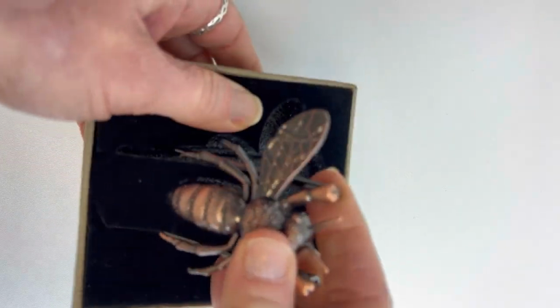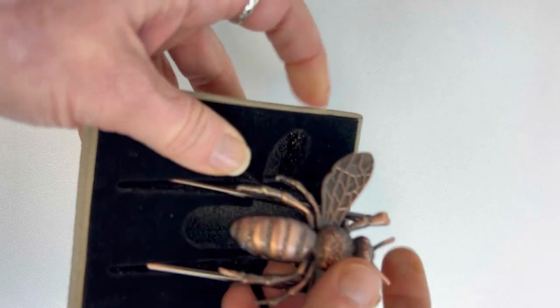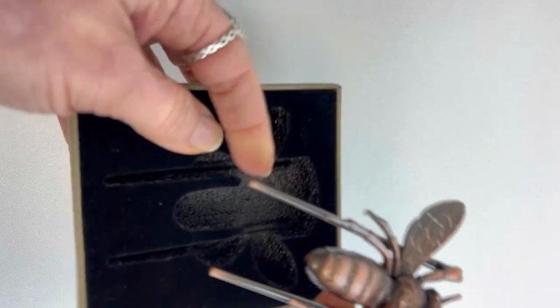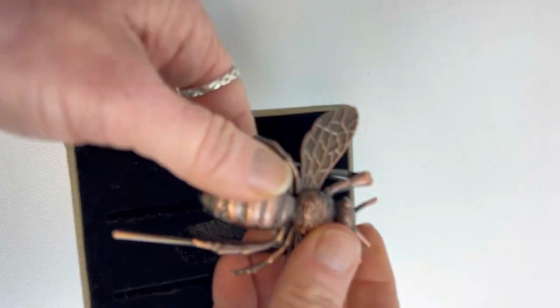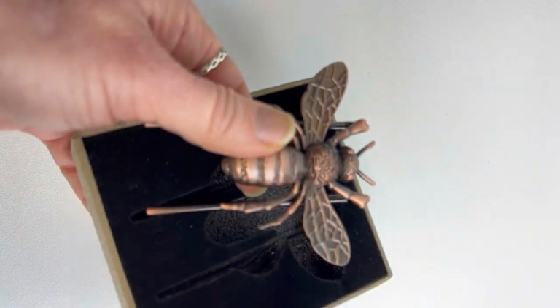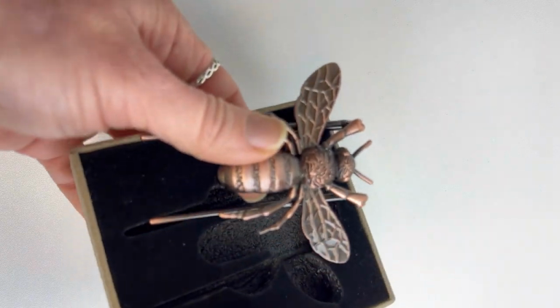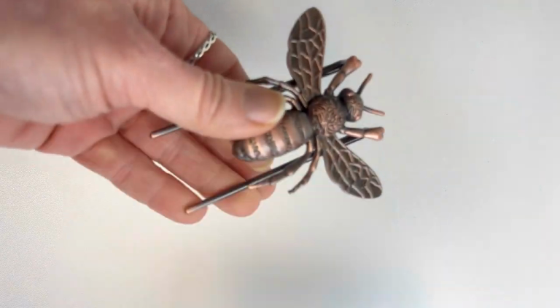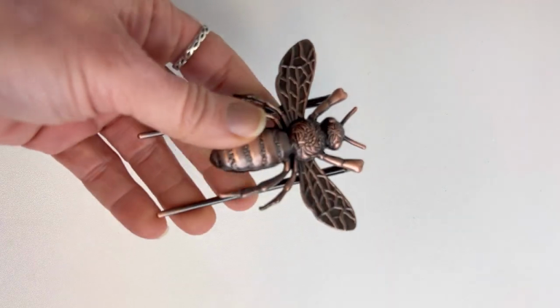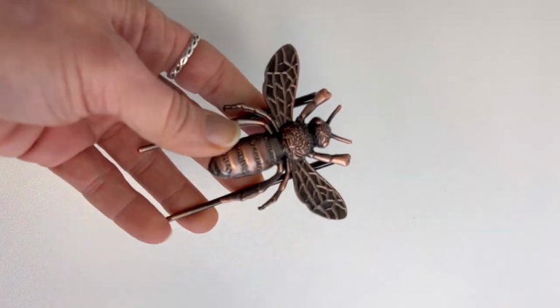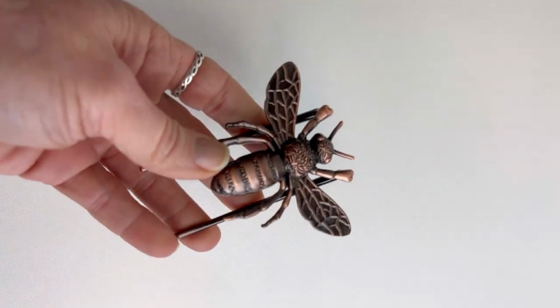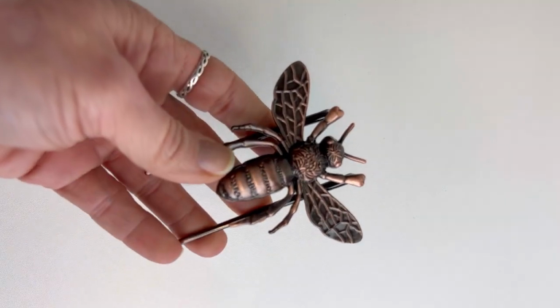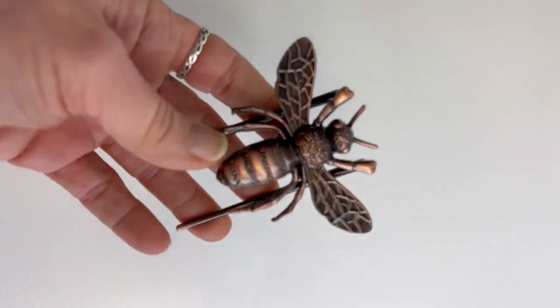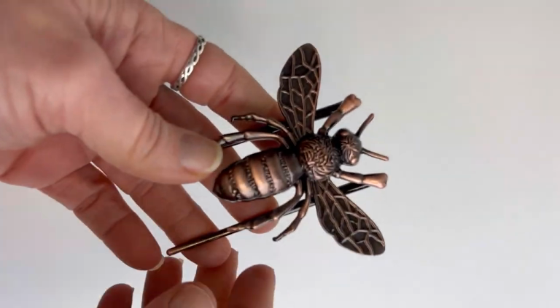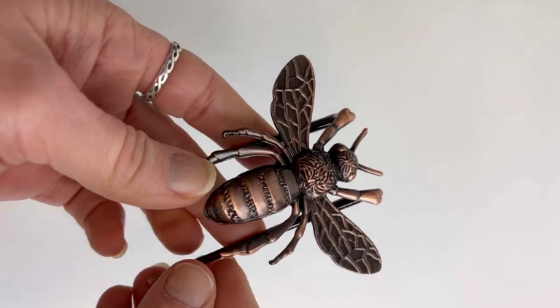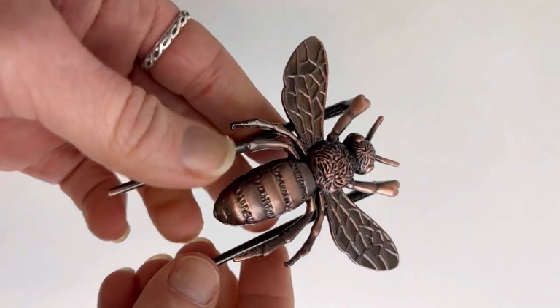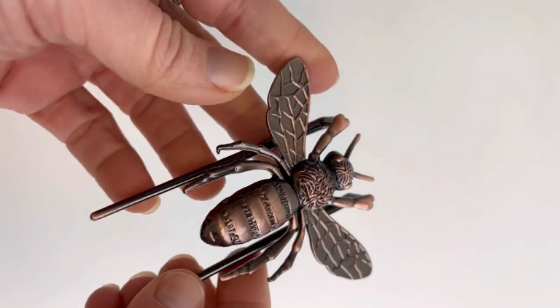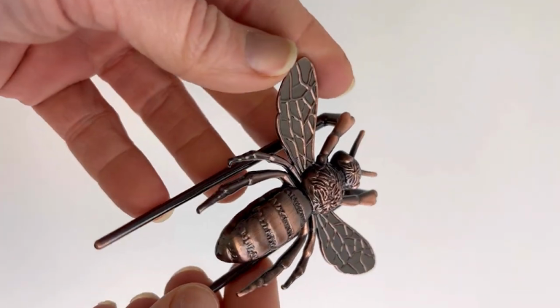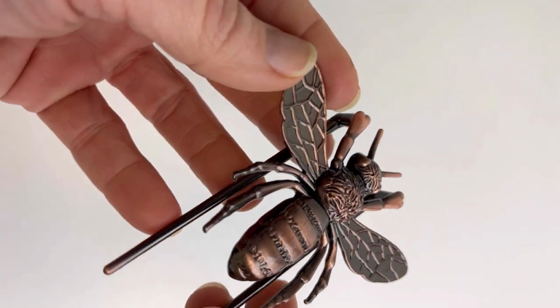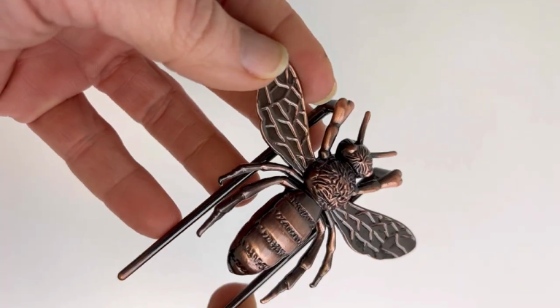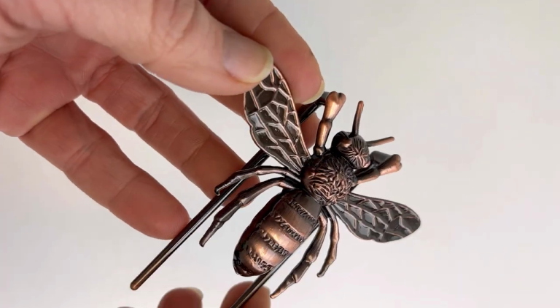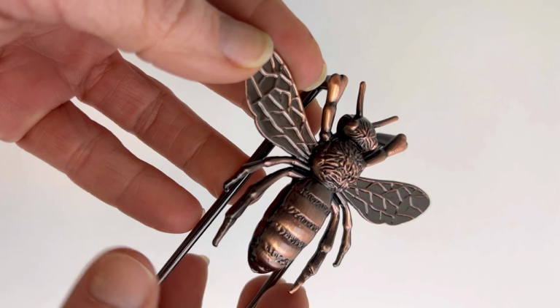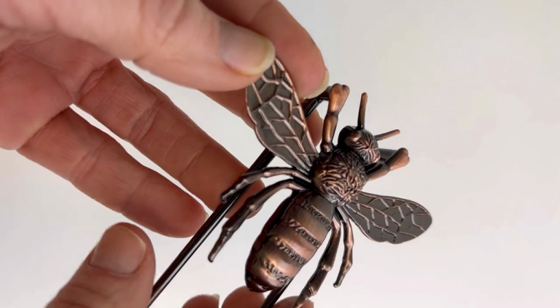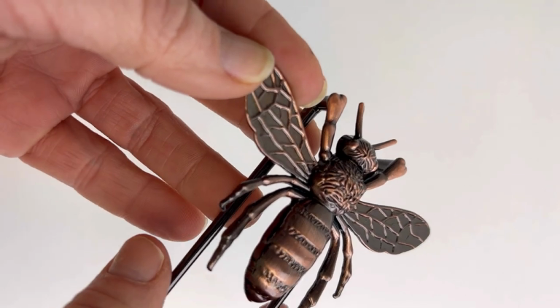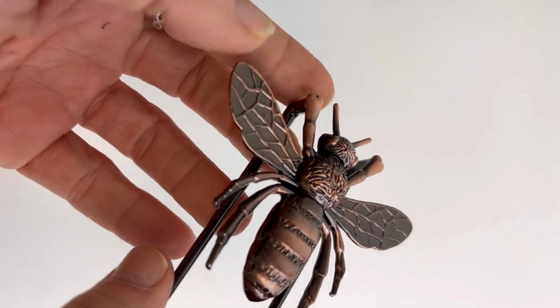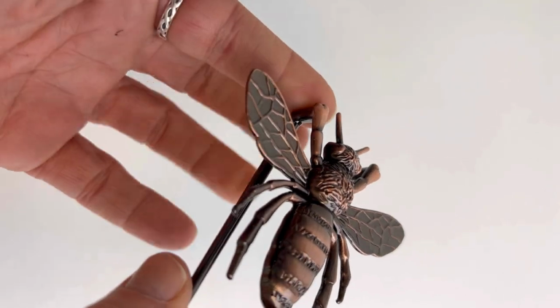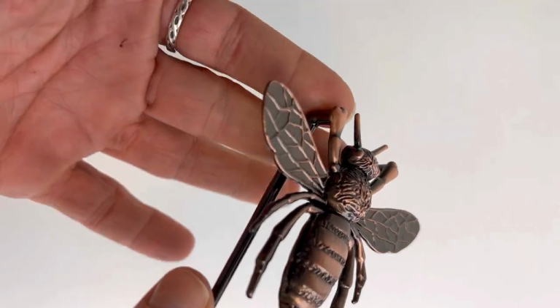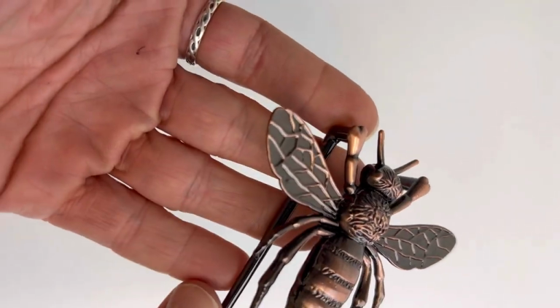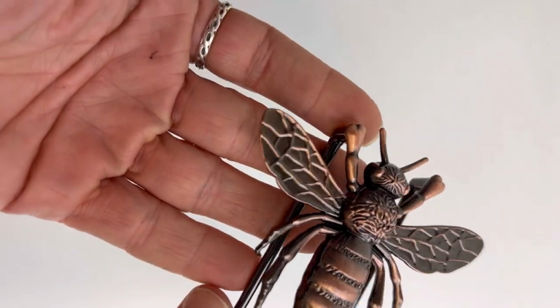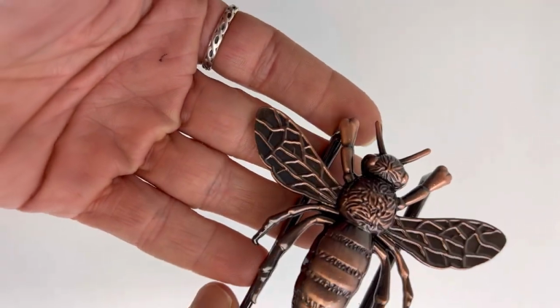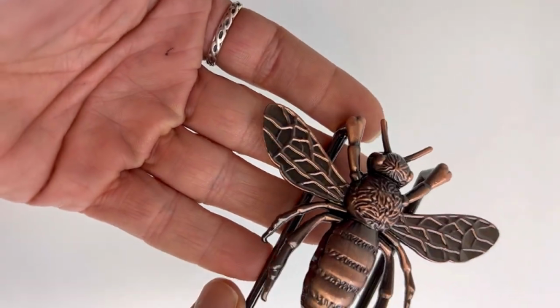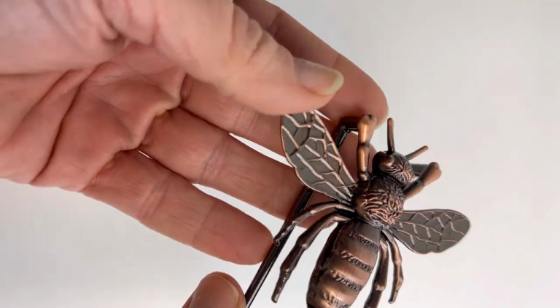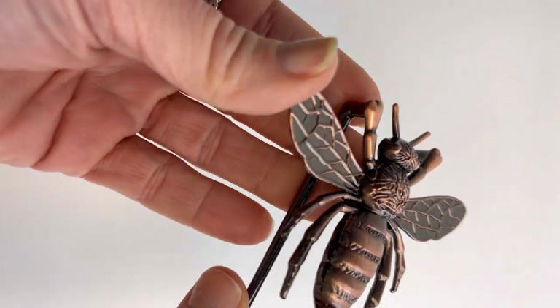This is the packaging that keeps it really safe in this thick cardboard box with the foam insert, and here's a better look at how it's made.